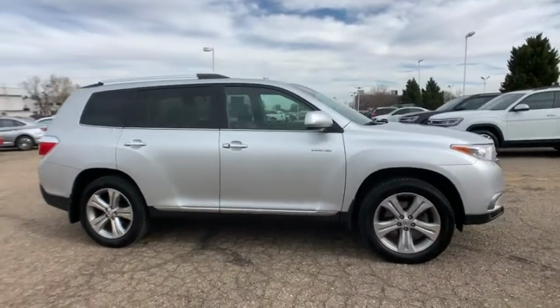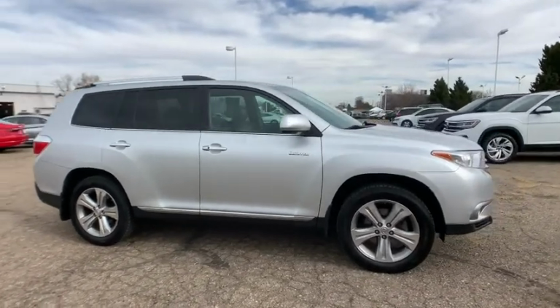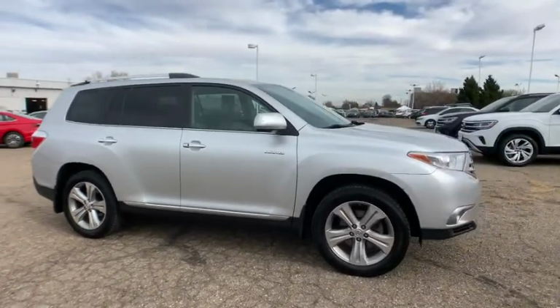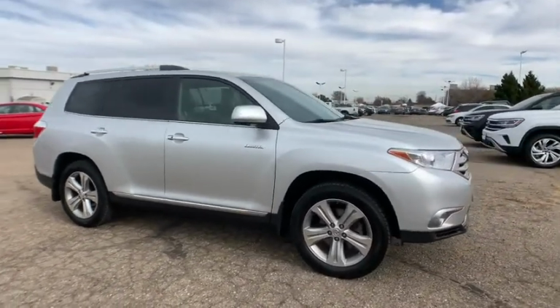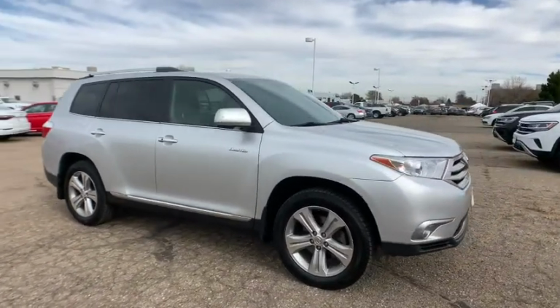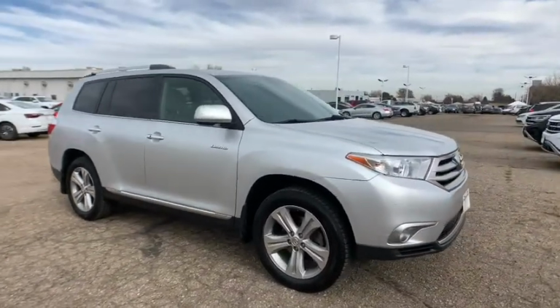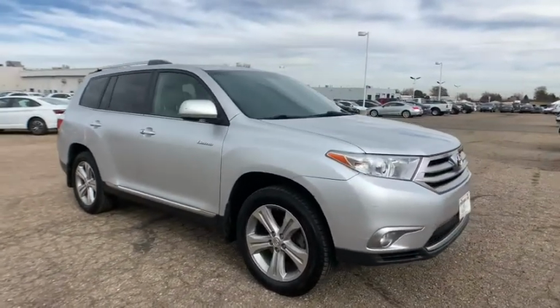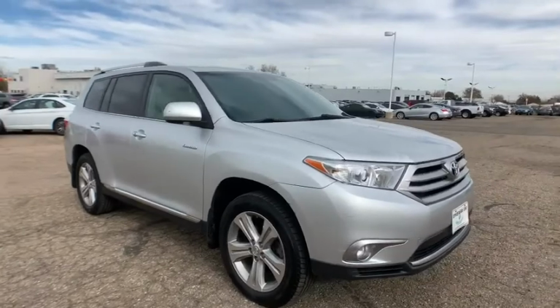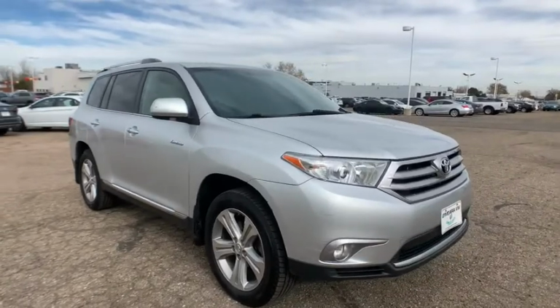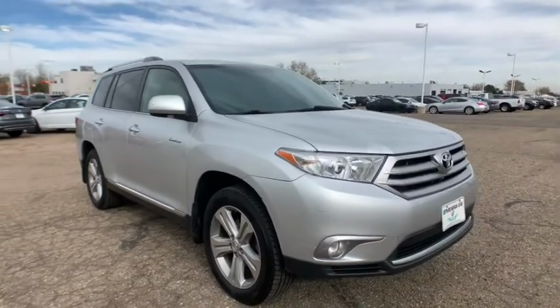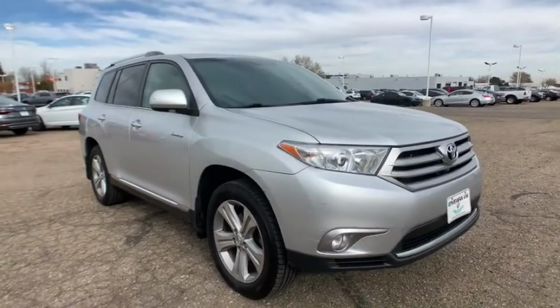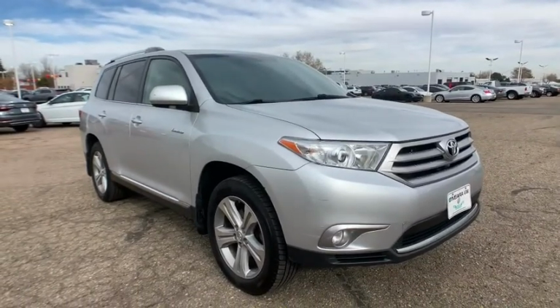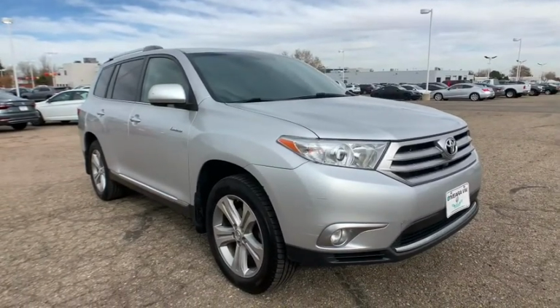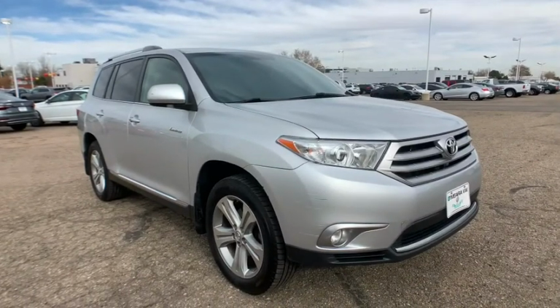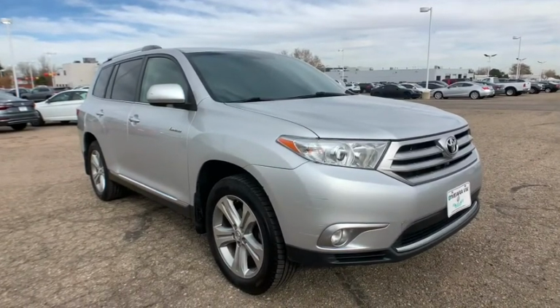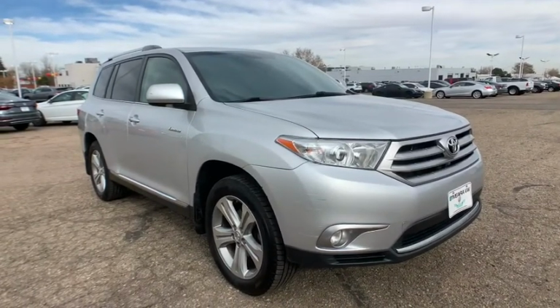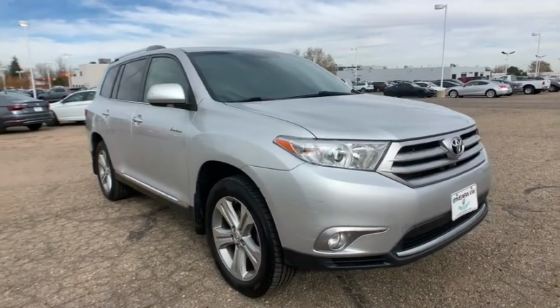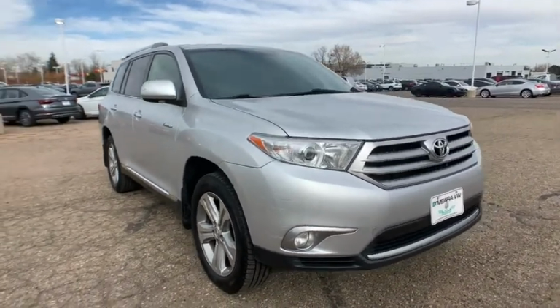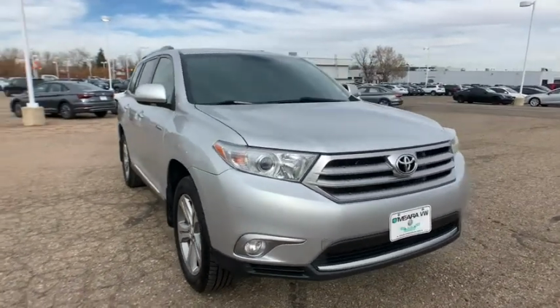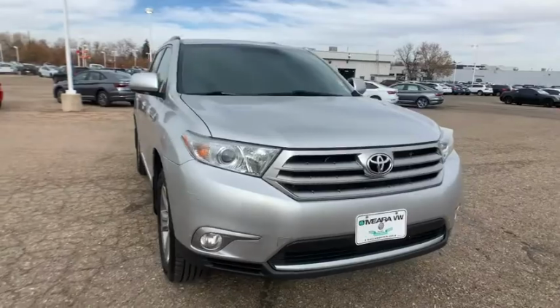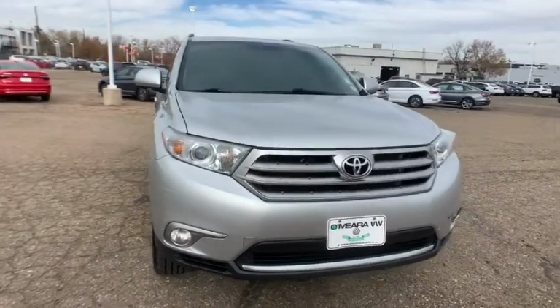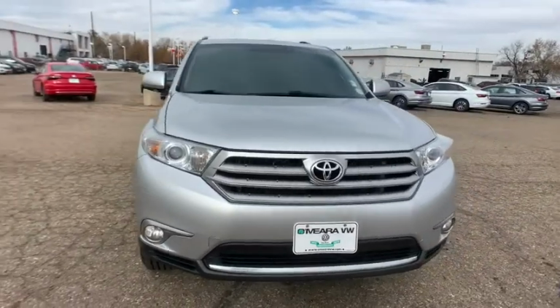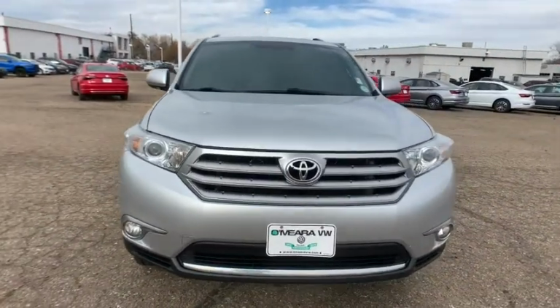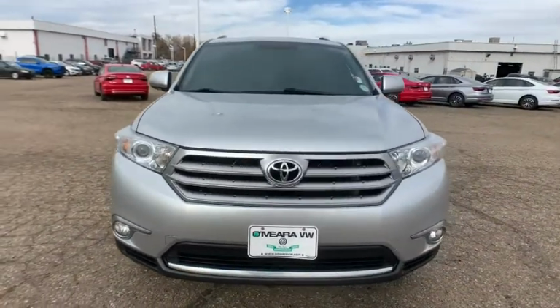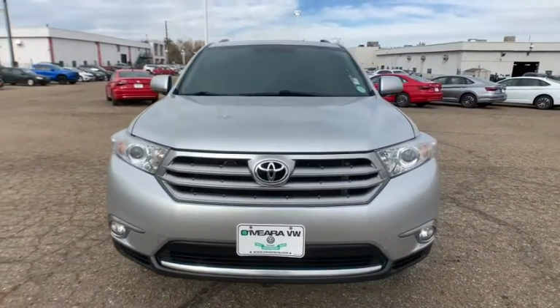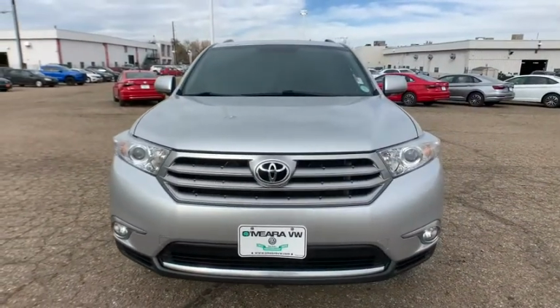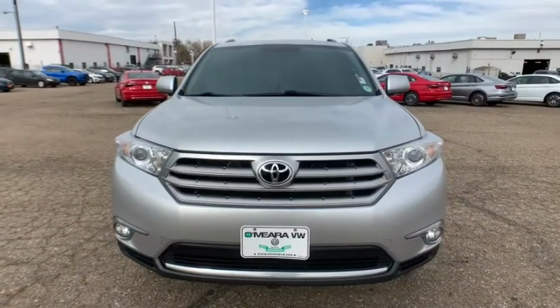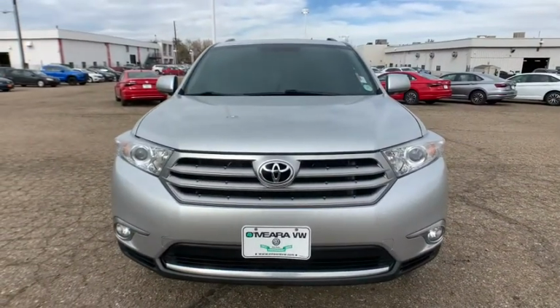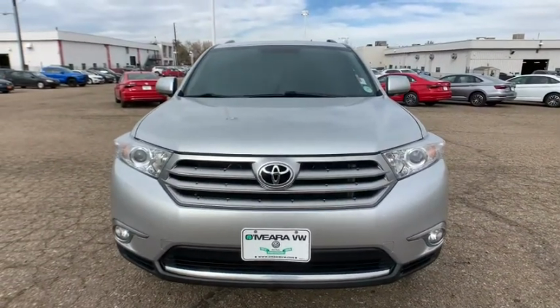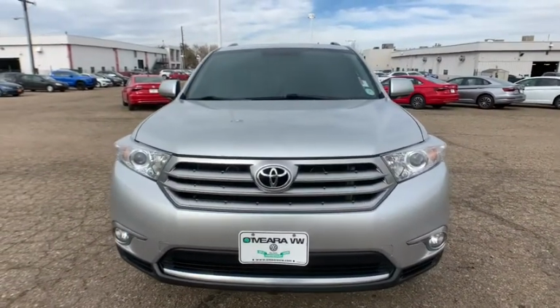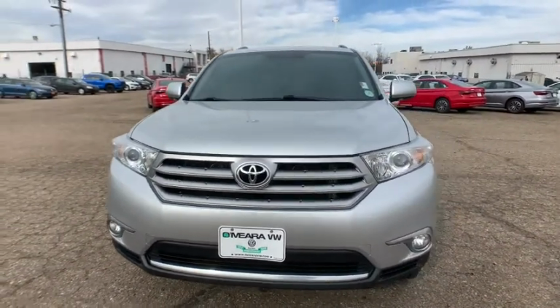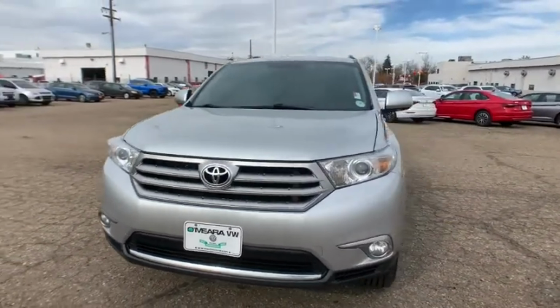Get ready to build some family memories. Make every drive all that it can be in this comfortable and capable Highlander. Our team is committed to giving you the best possible customer service. Why not stop by for a test drive today?